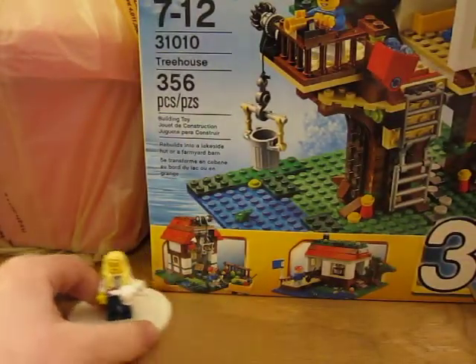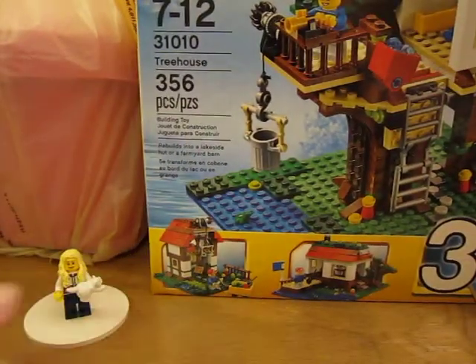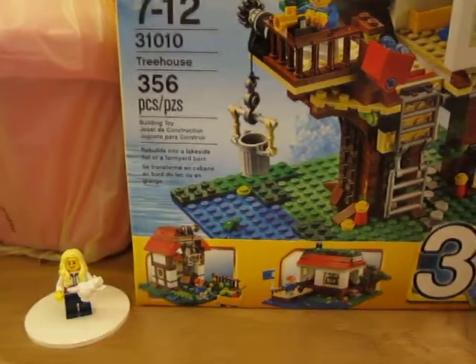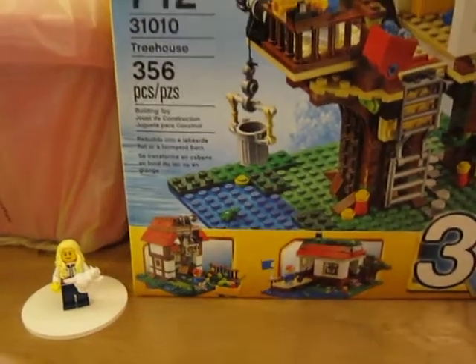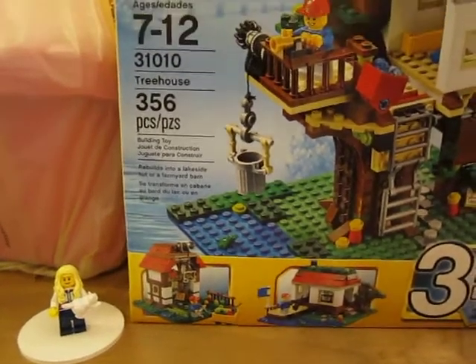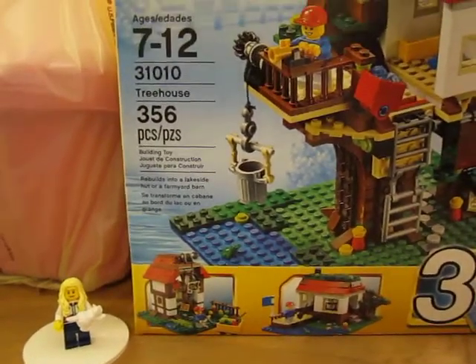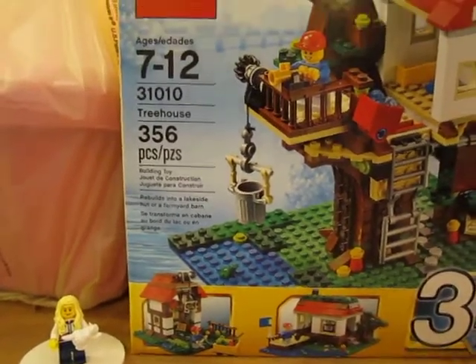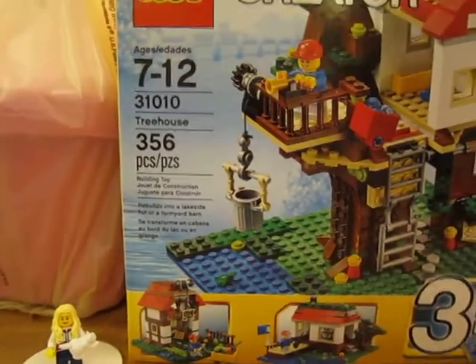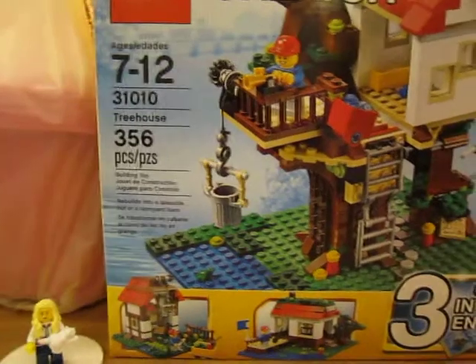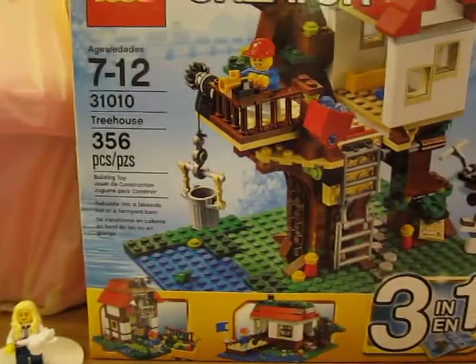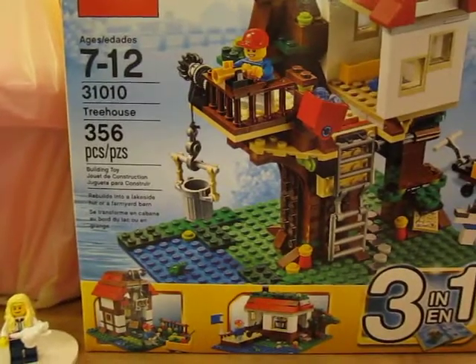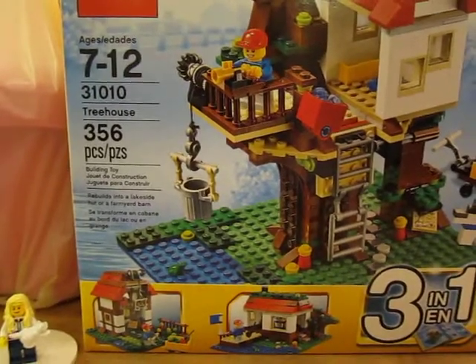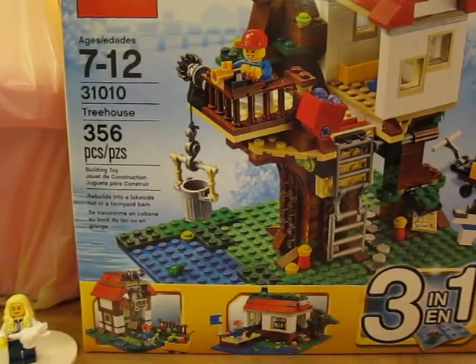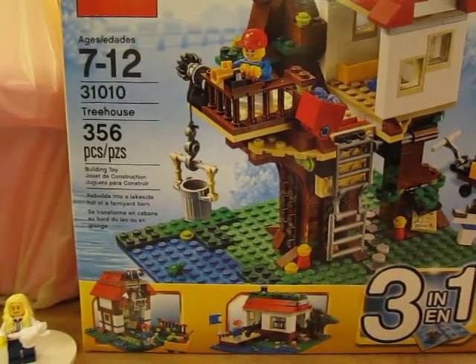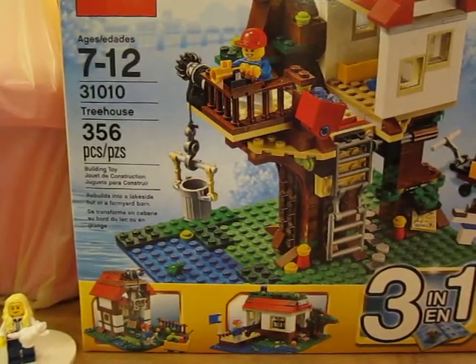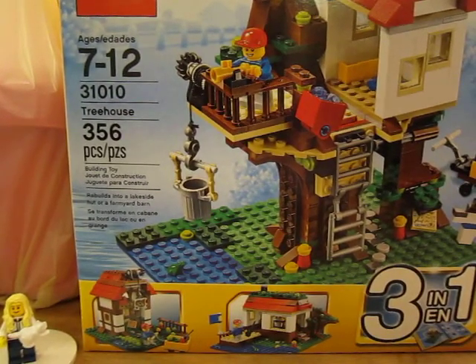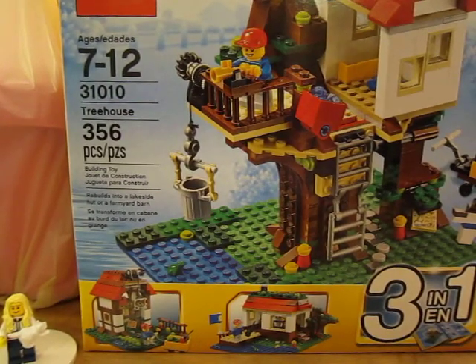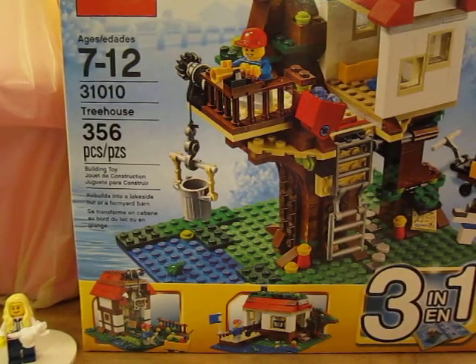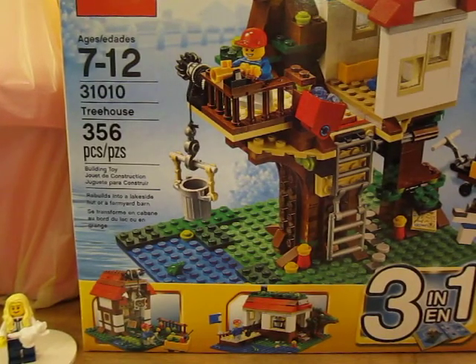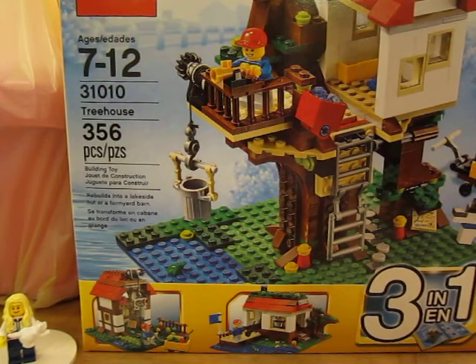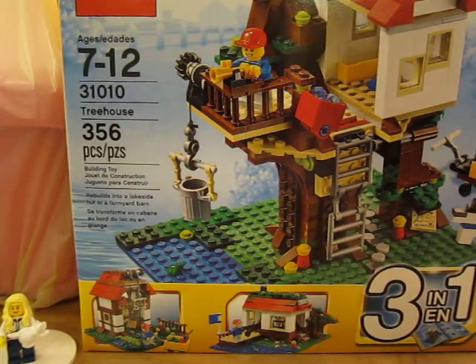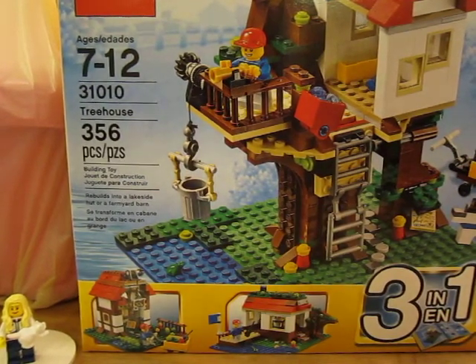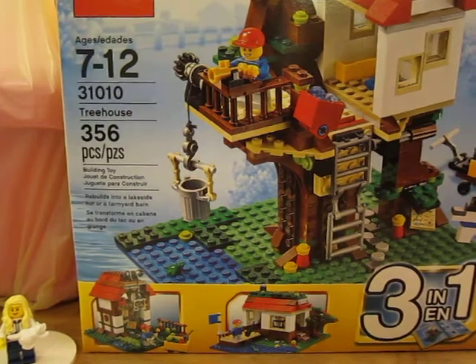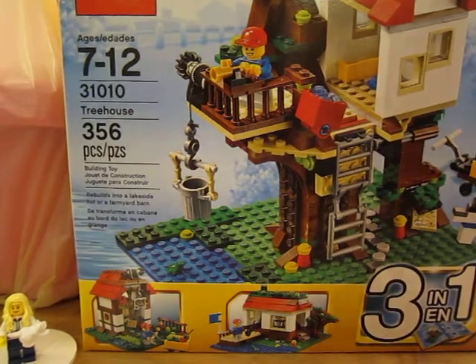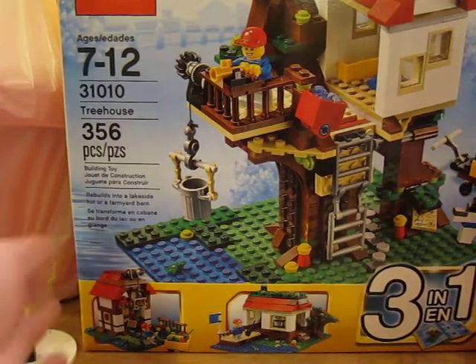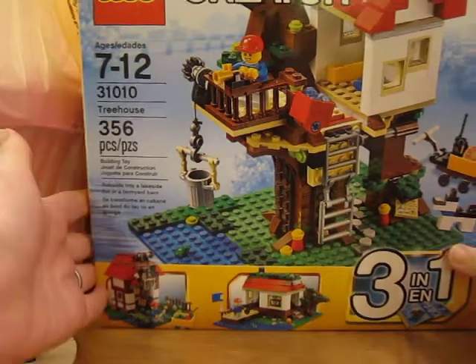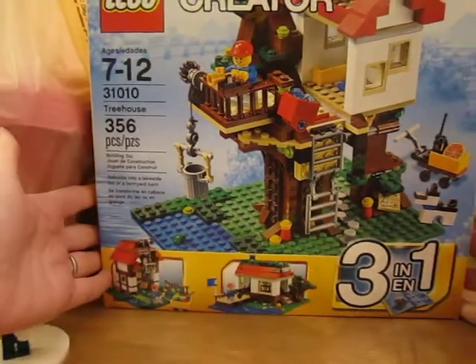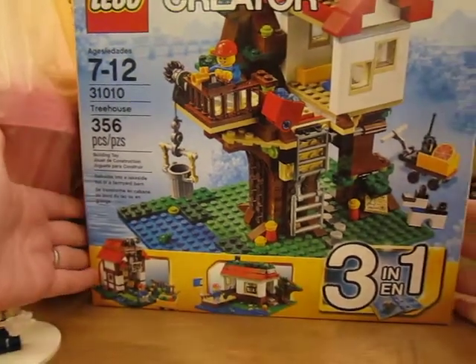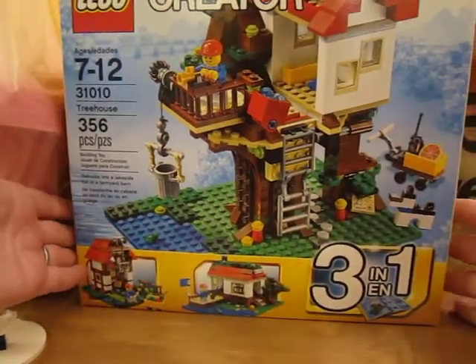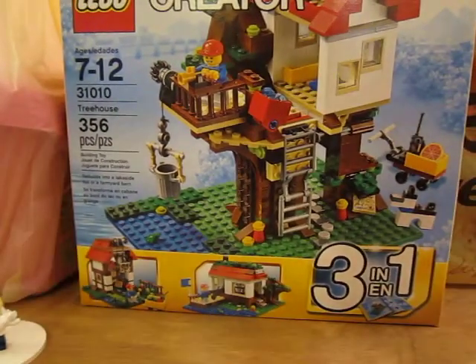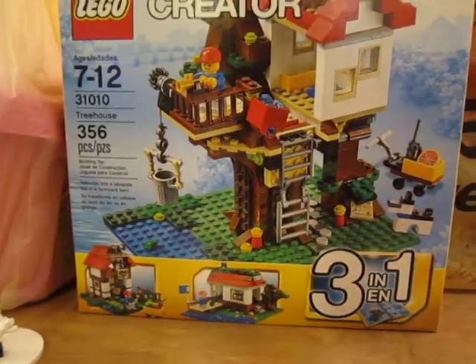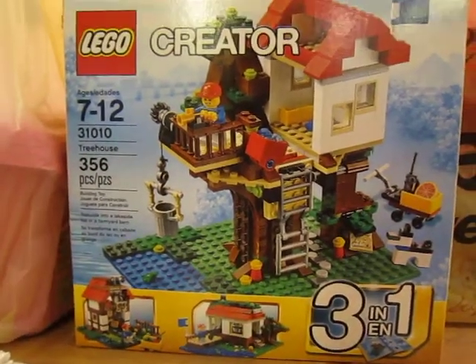I got the LEGO Creator Treehouse set, 31010, 356 pieces. I'm wanting that one.